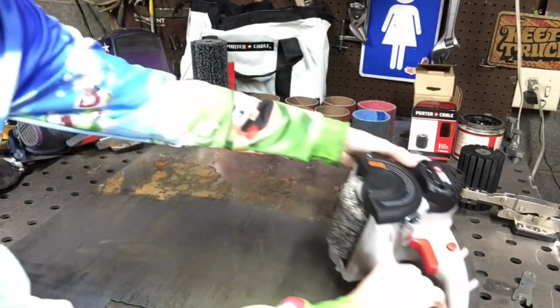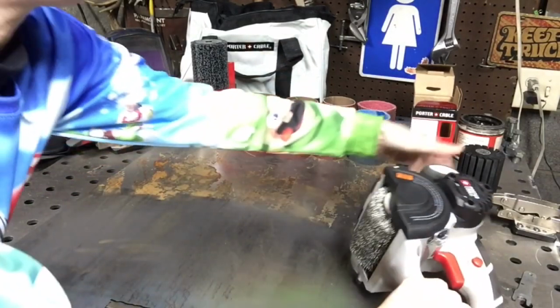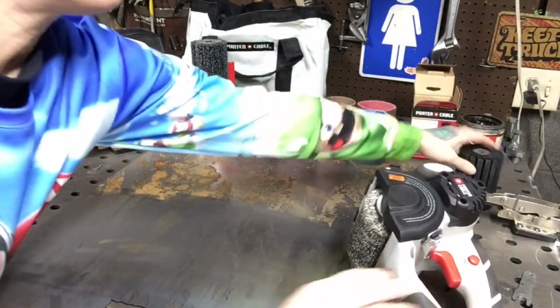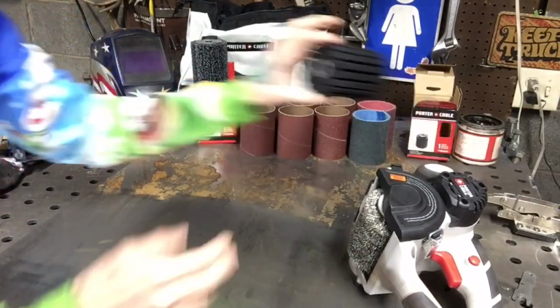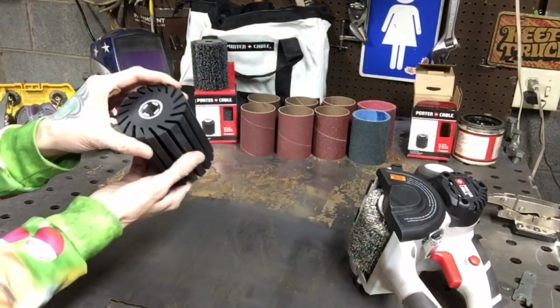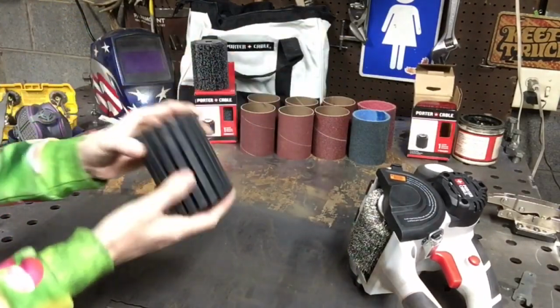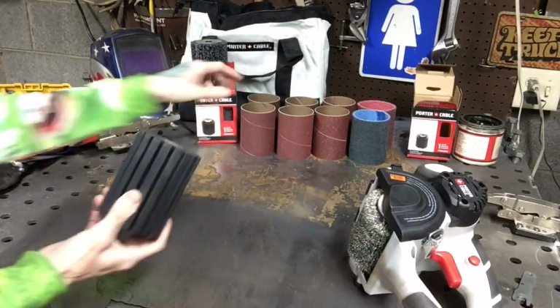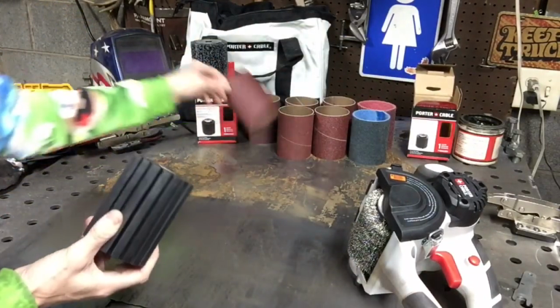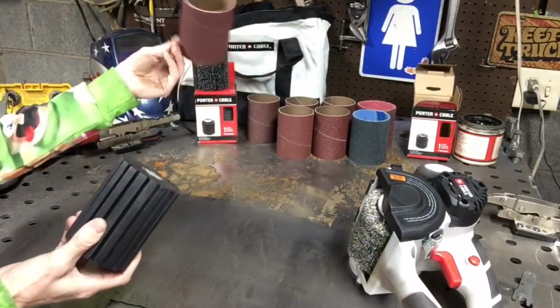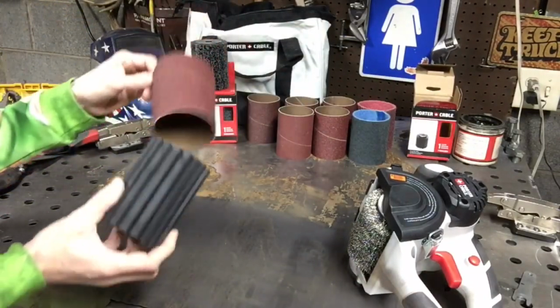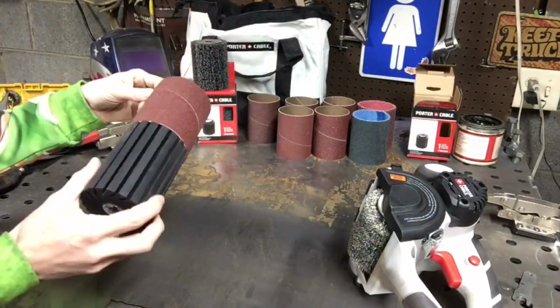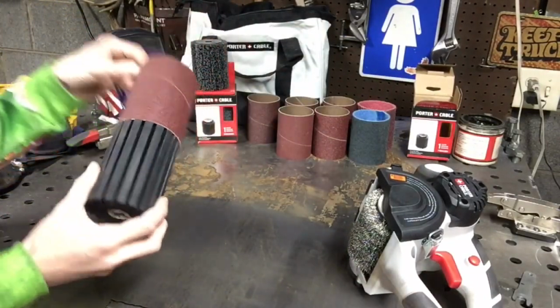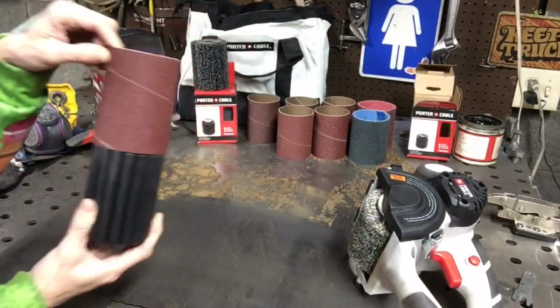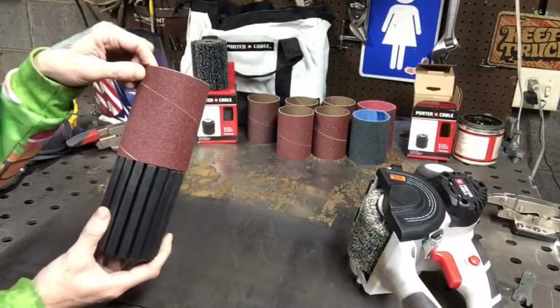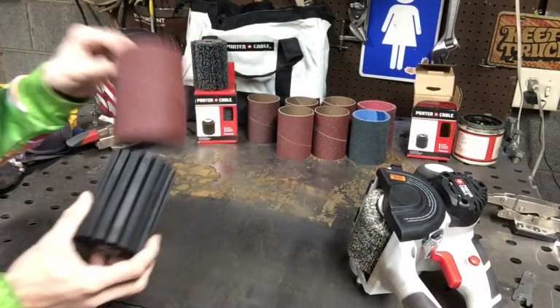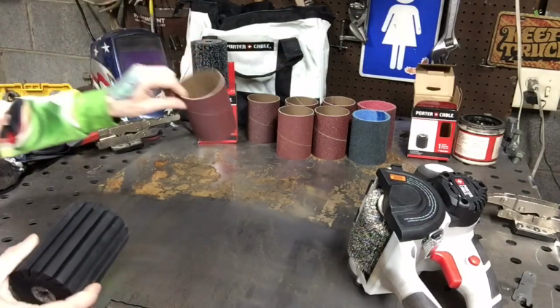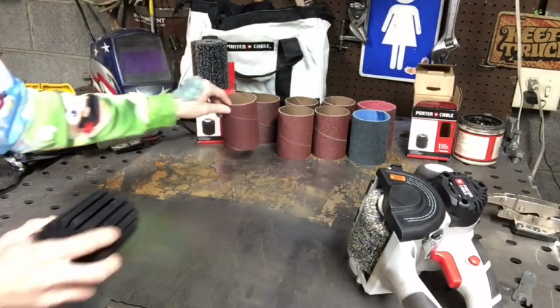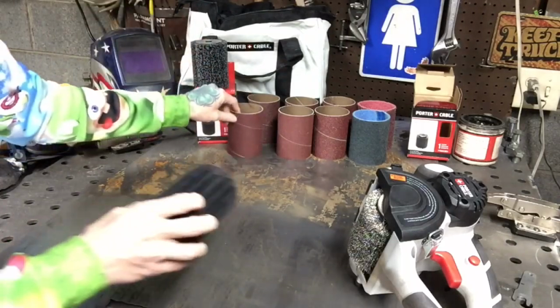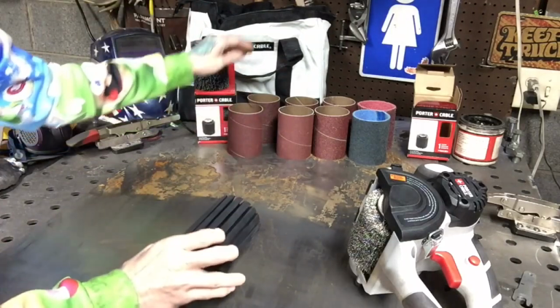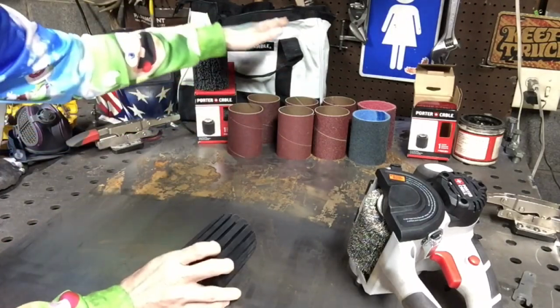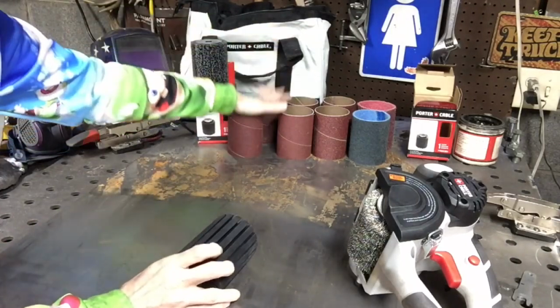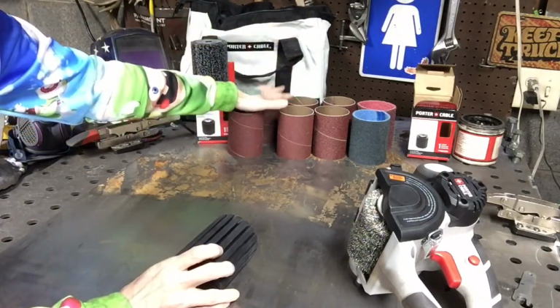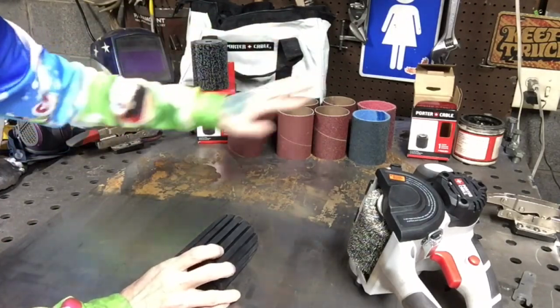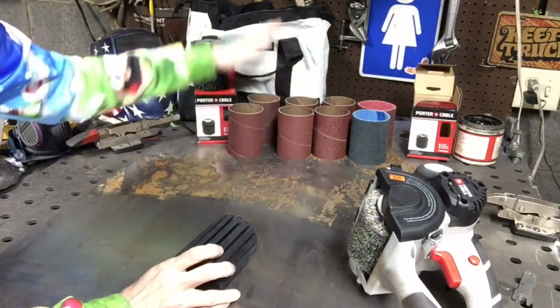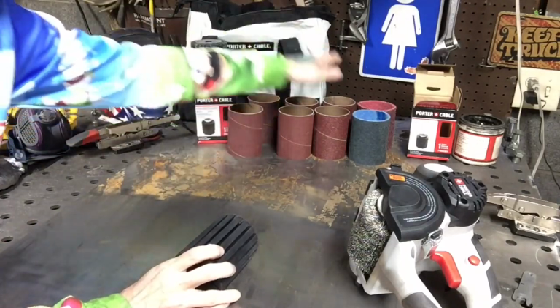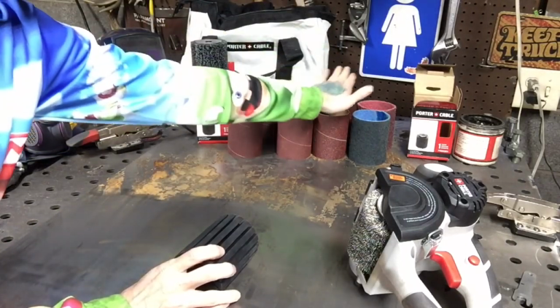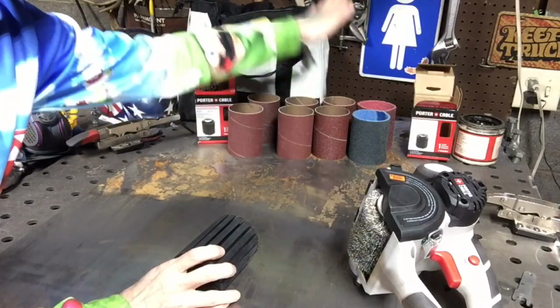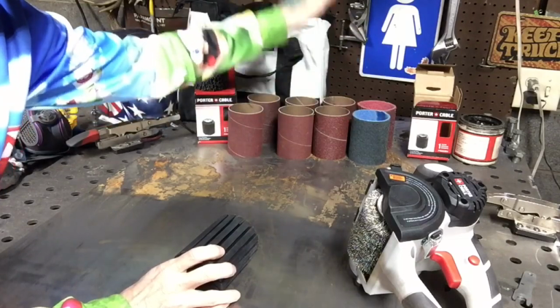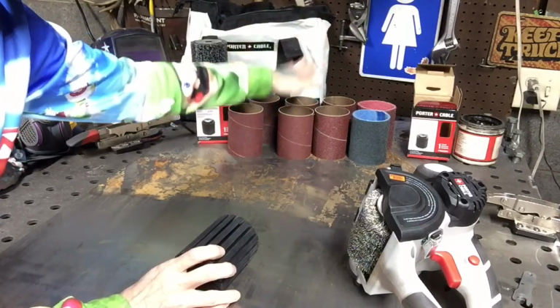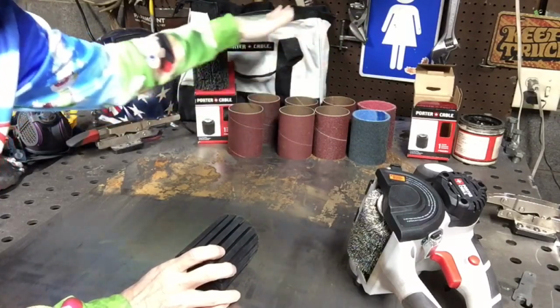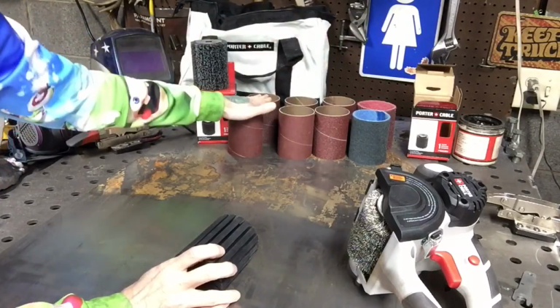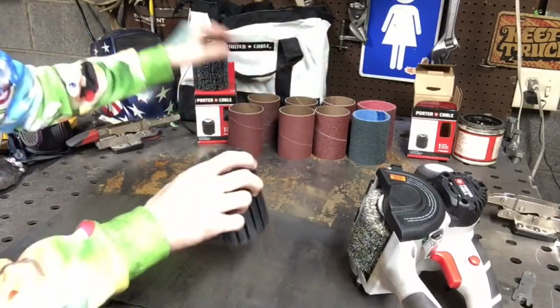It comes with this drum that you put your different sanding discs on. It came with all these different sanding discs — you get 60s, 80s, two 120s.